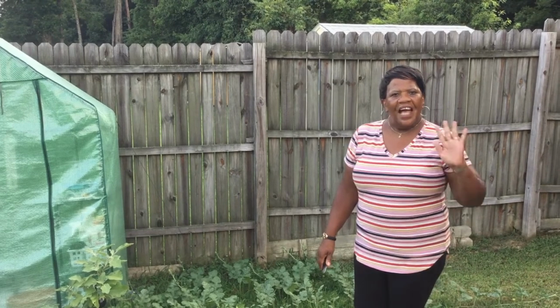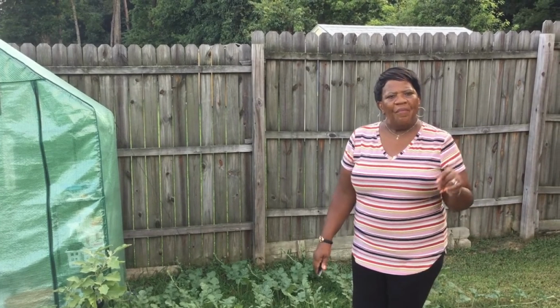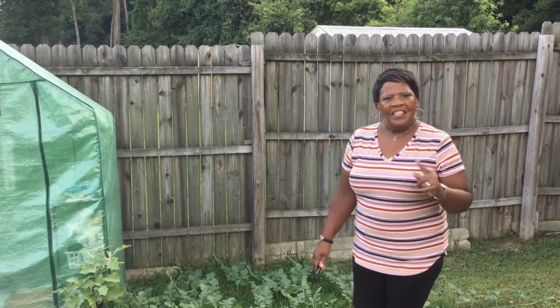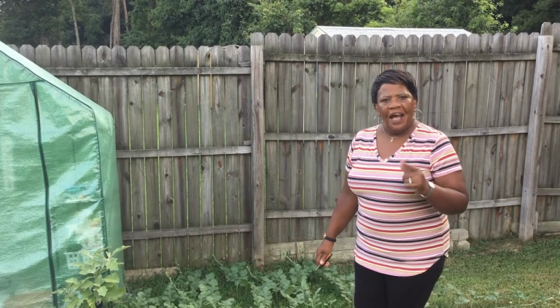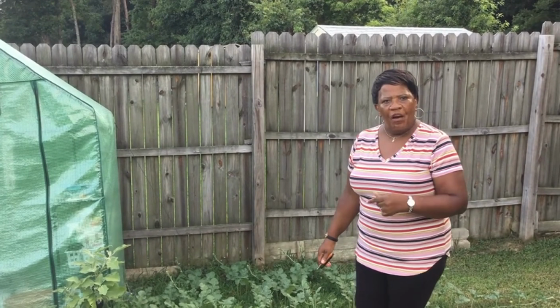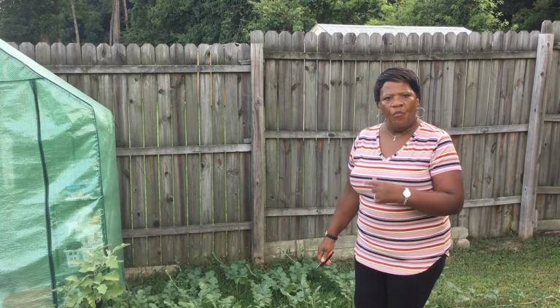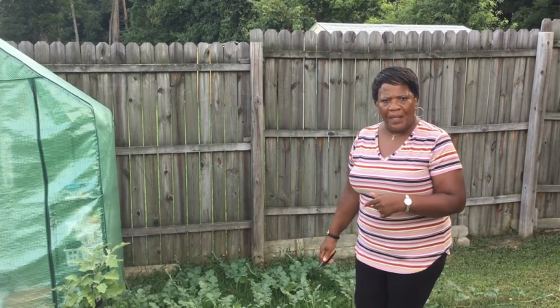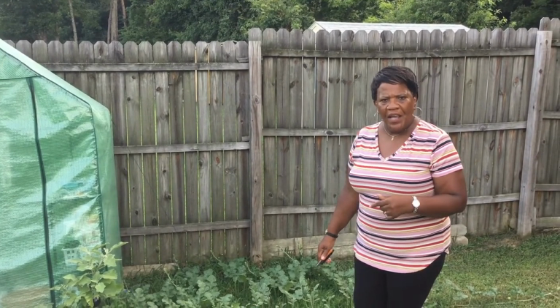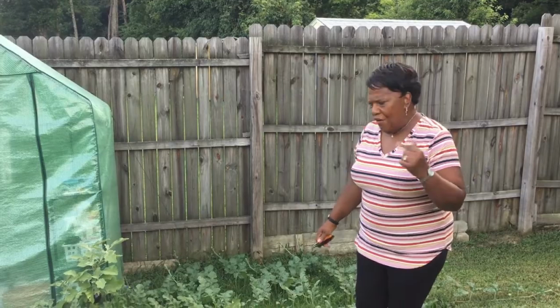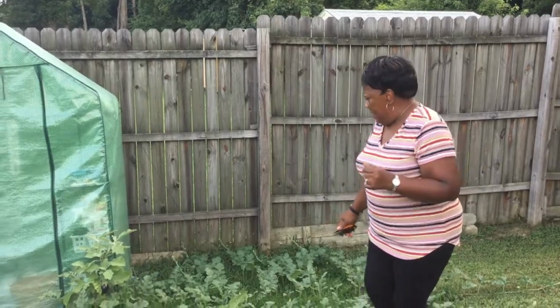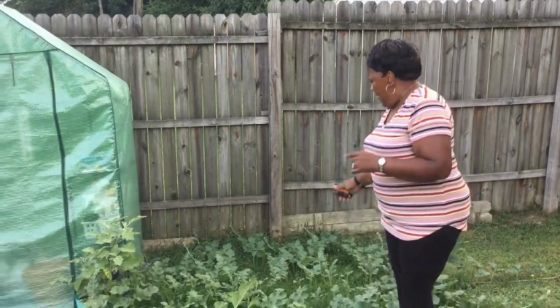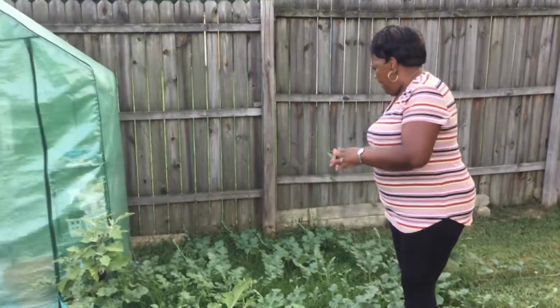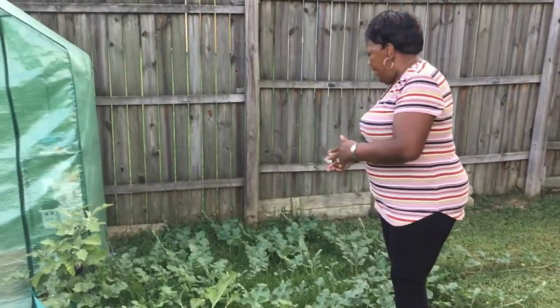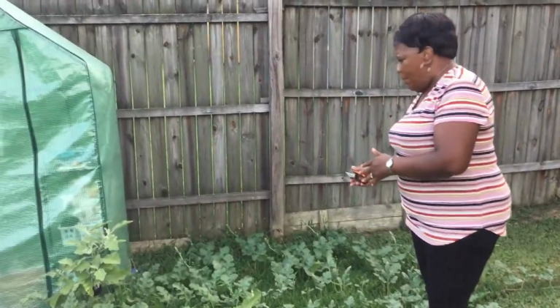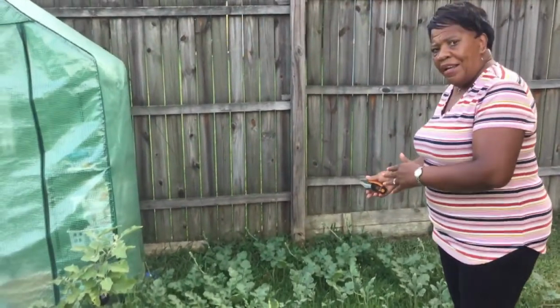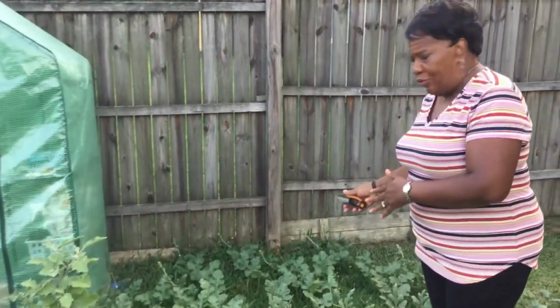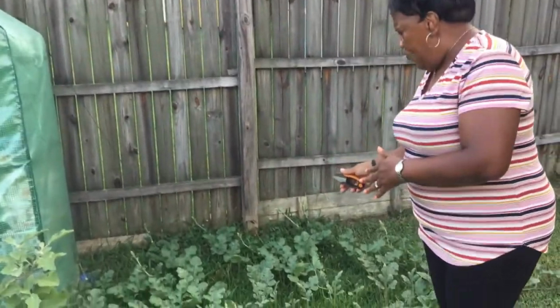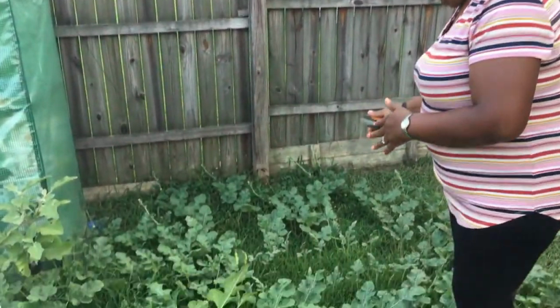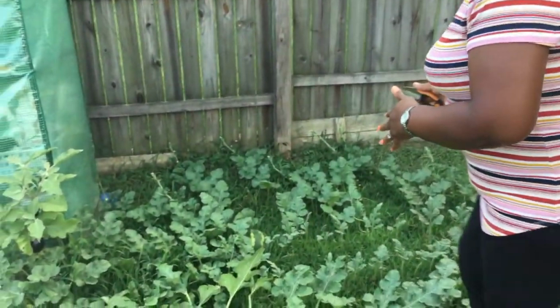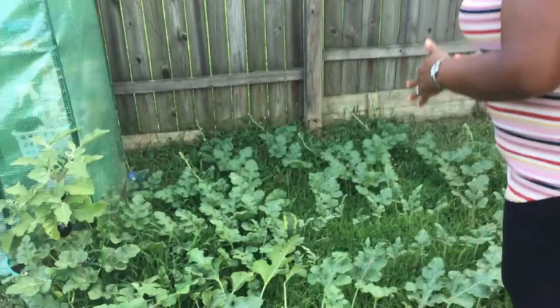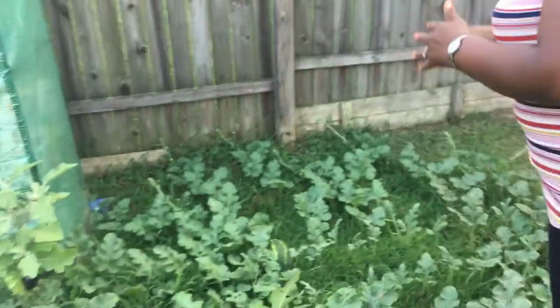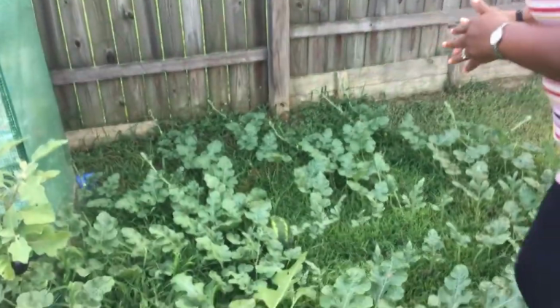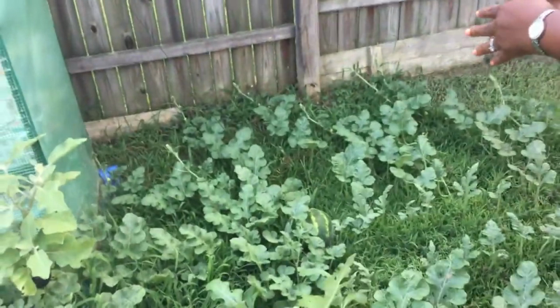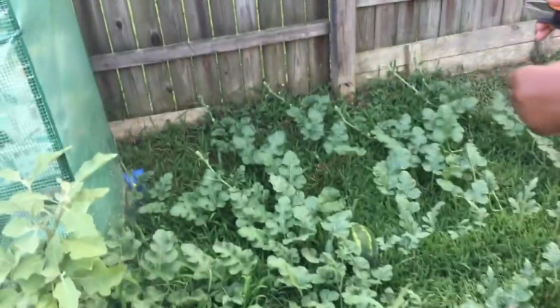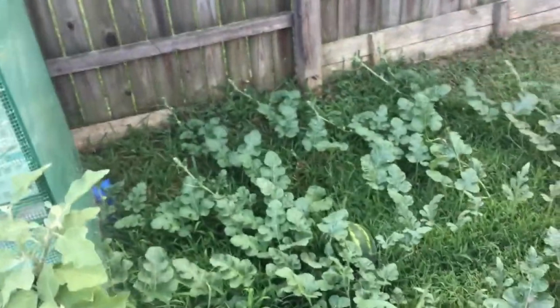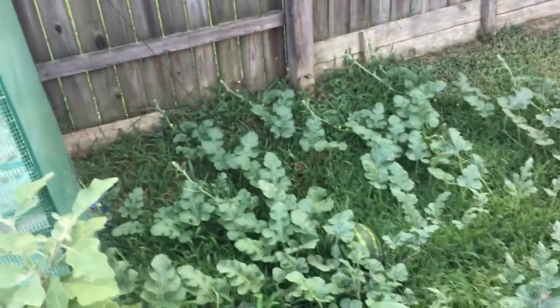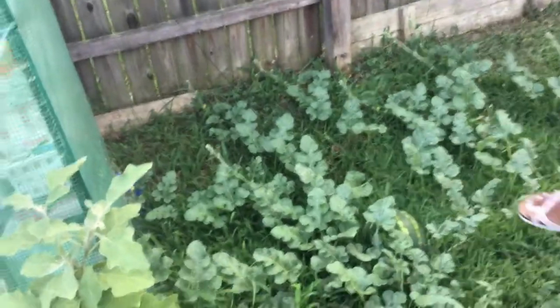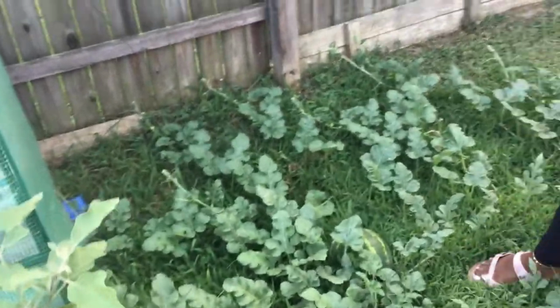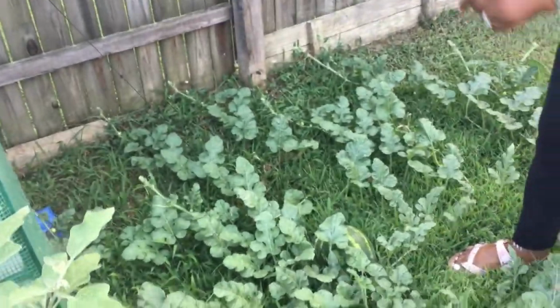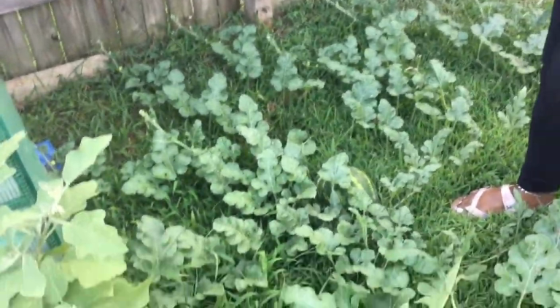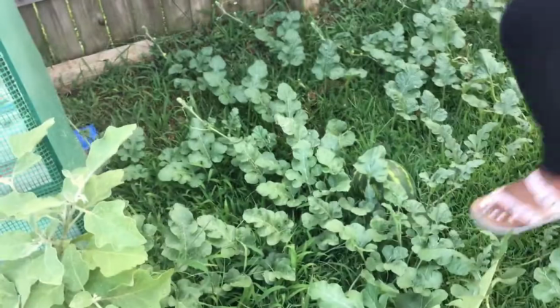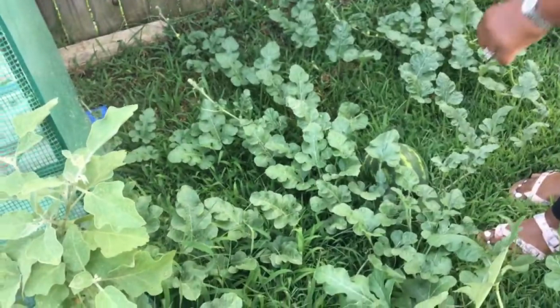Hi fam, today I'm going to be harvesting a watermelon. It's the biggest watermelon I ever grew. So I'm going to harvest it, and then I'm going to wash it, and then we're going to slice it. I'm going to share that with you.